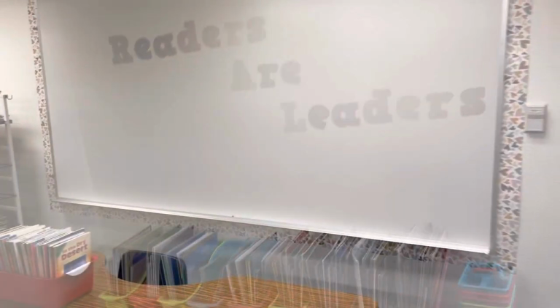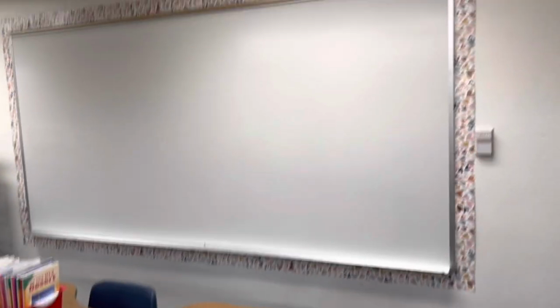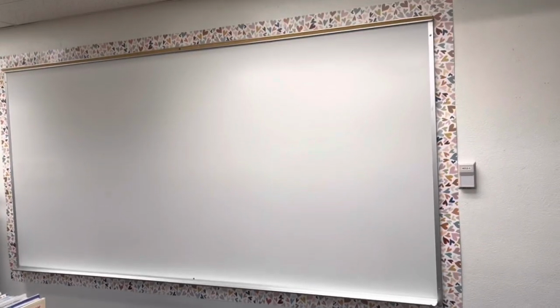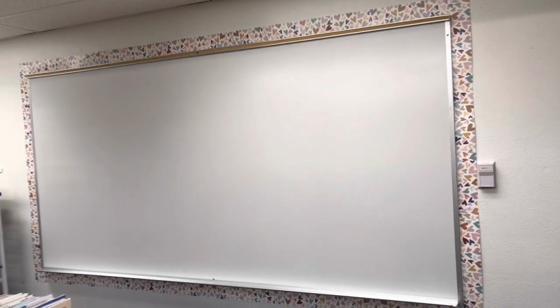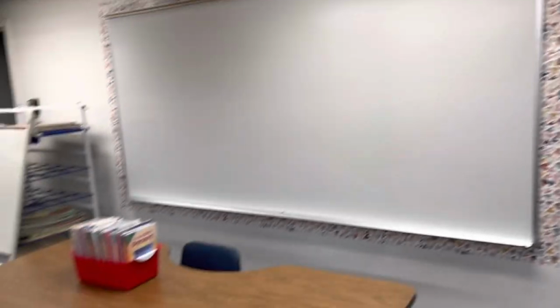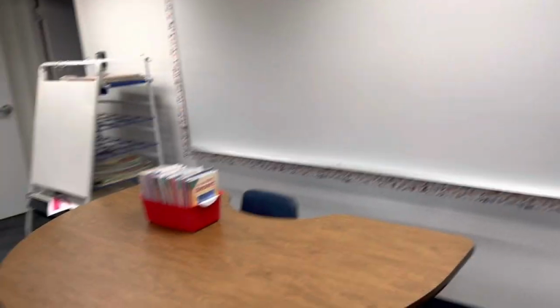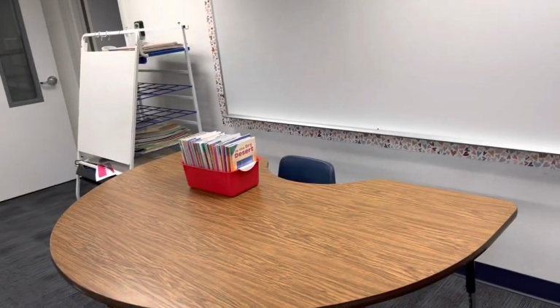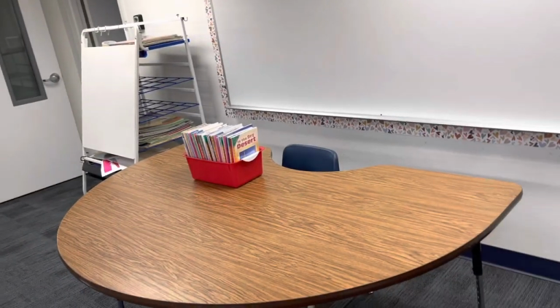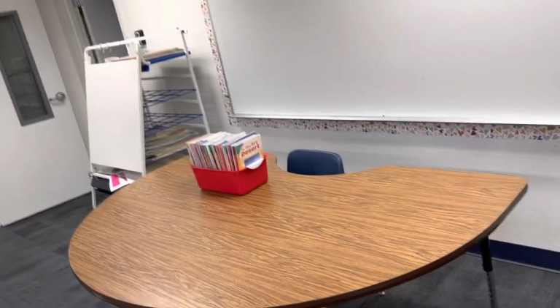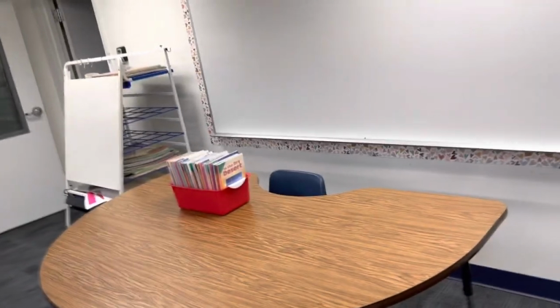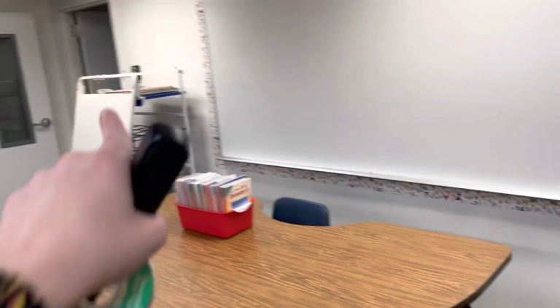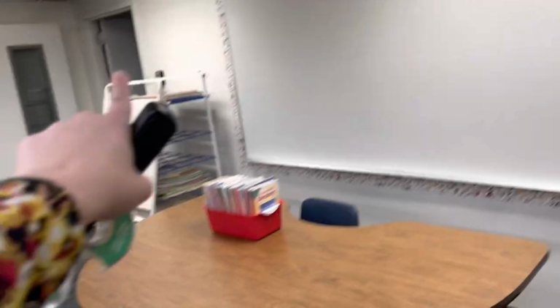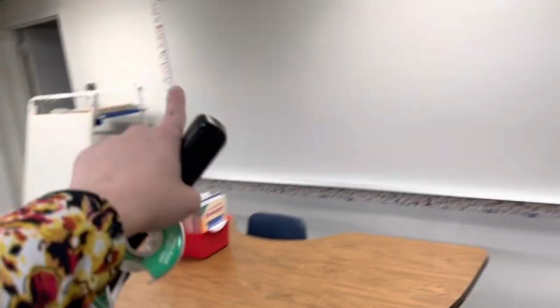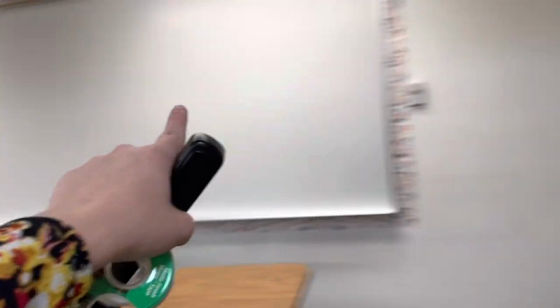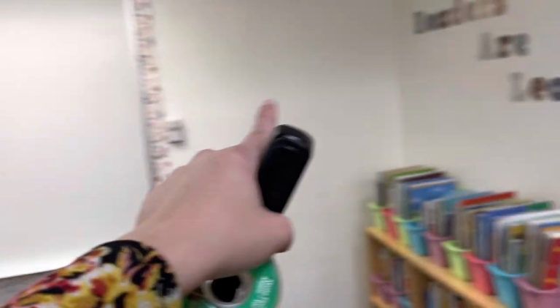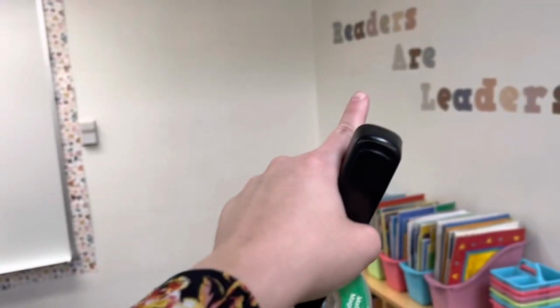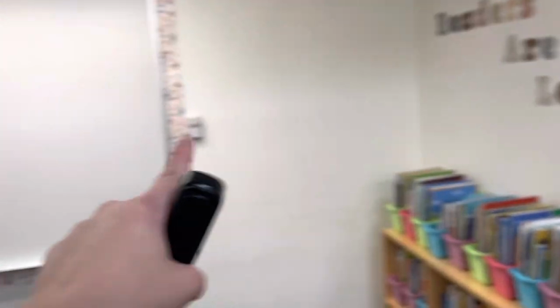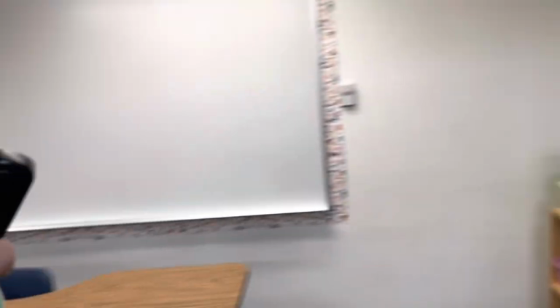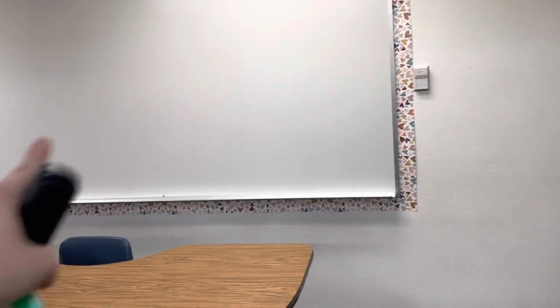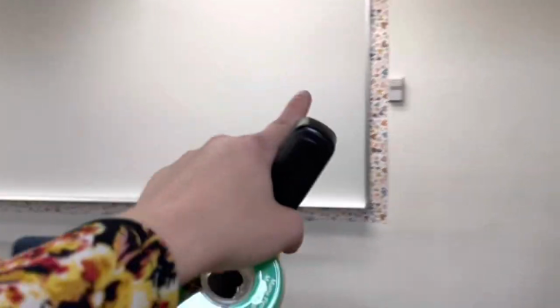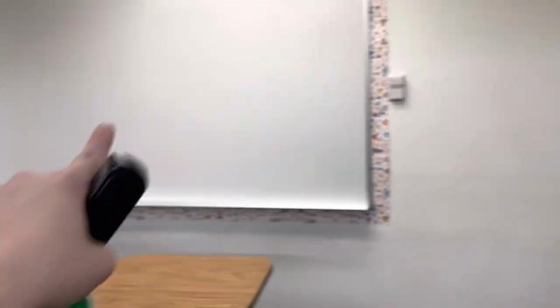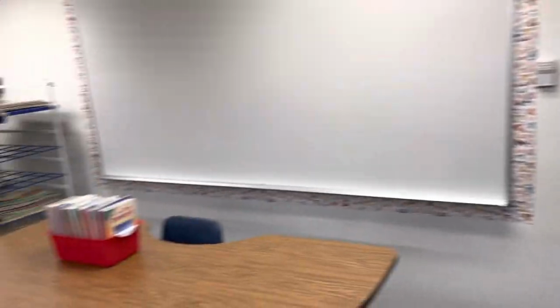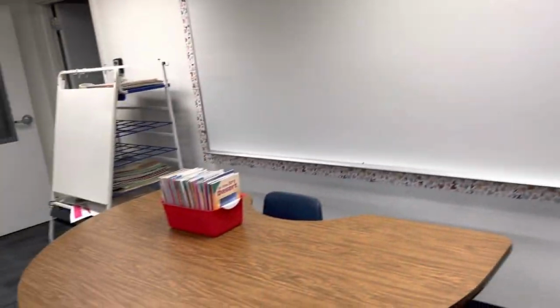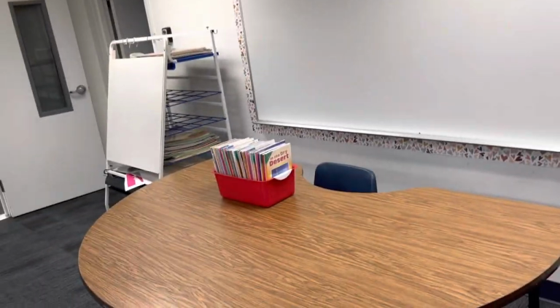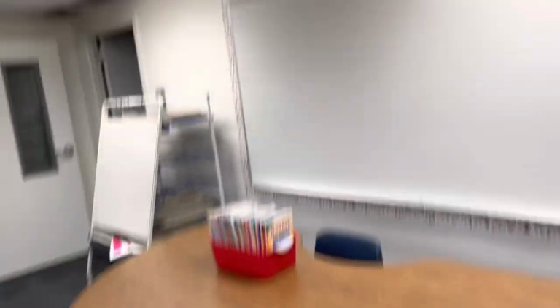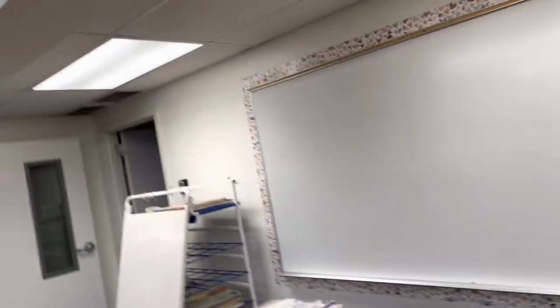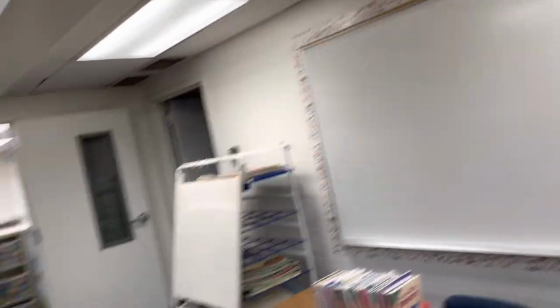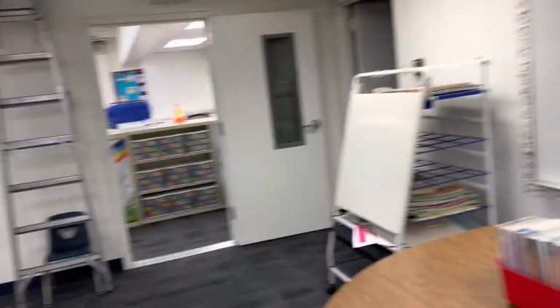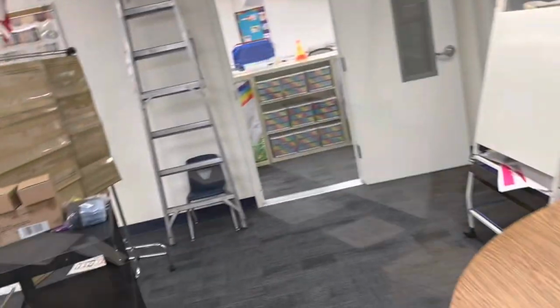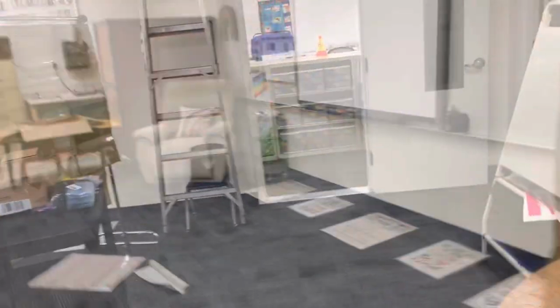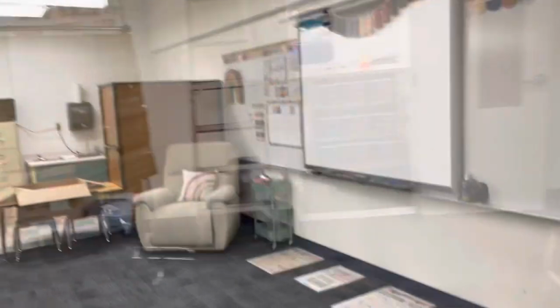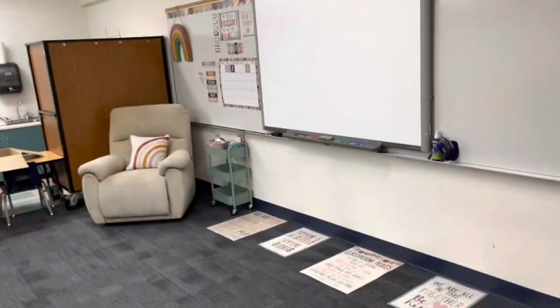This is where I plan to do my small groups. It's really plain over here, as you can see. I haven't really put much time into this part of the room, but I will be adding more things as we continue moving this way.